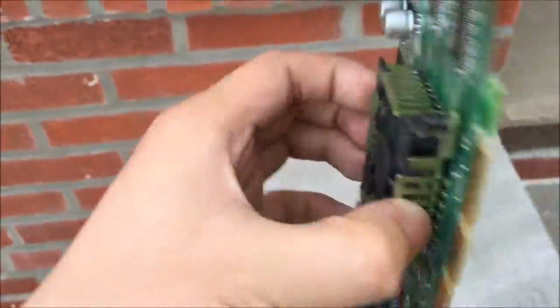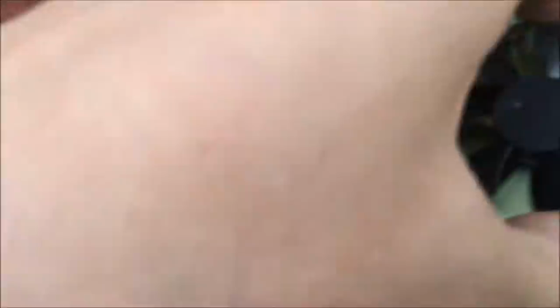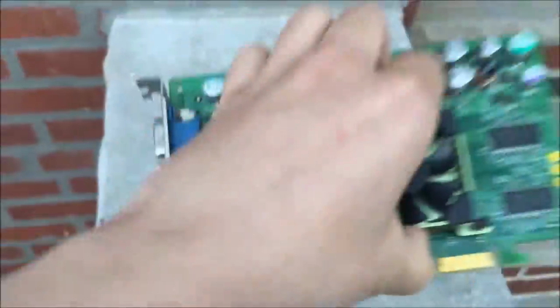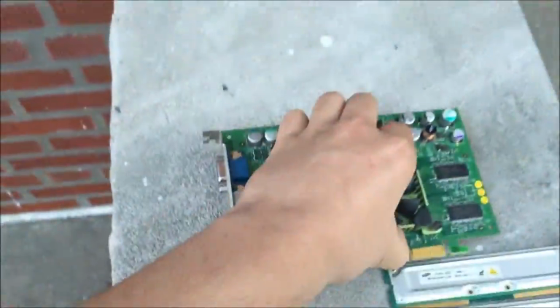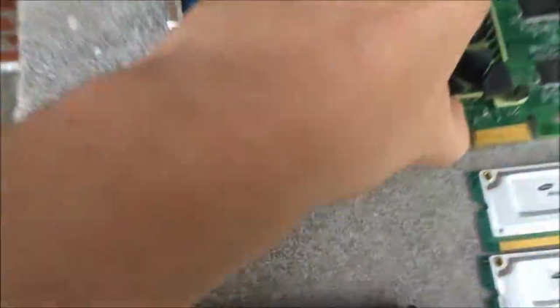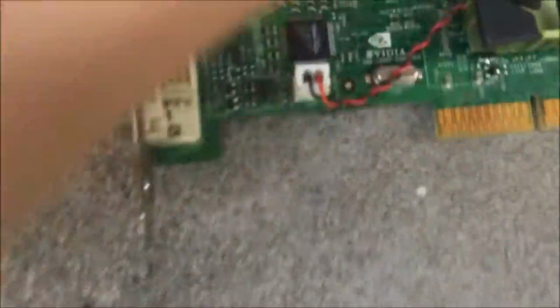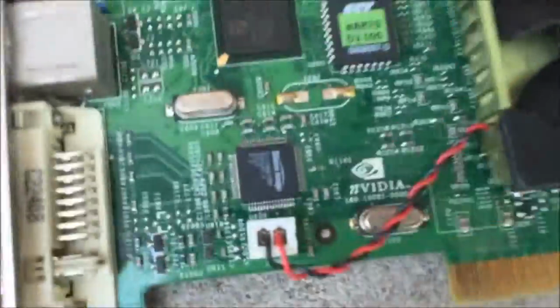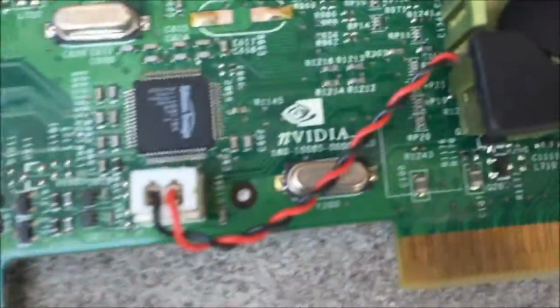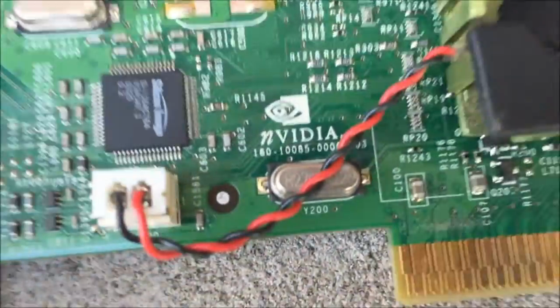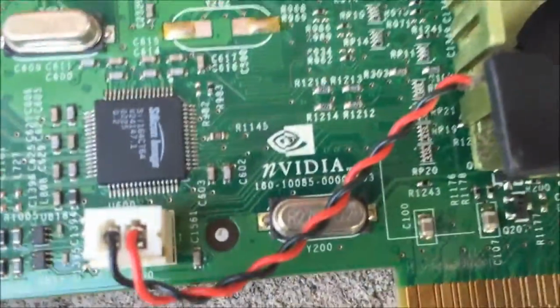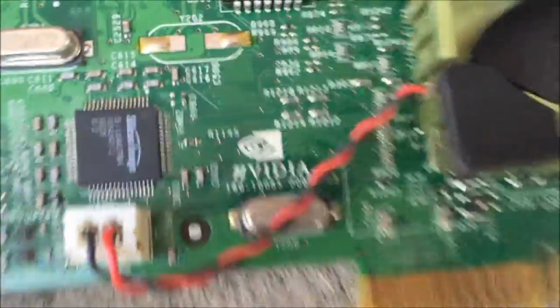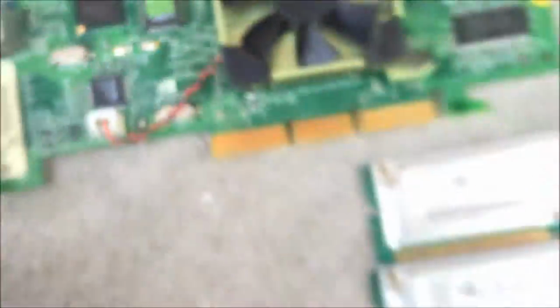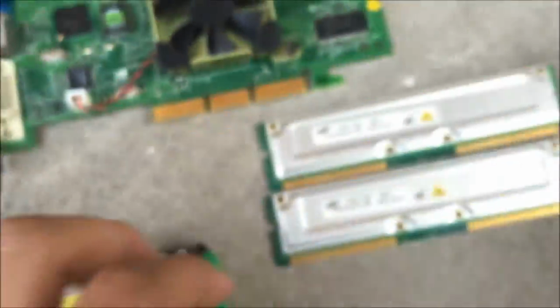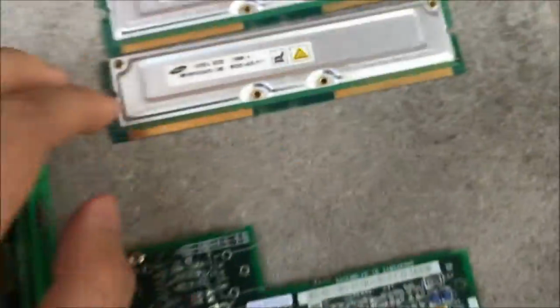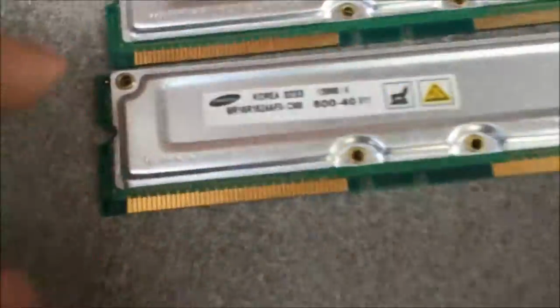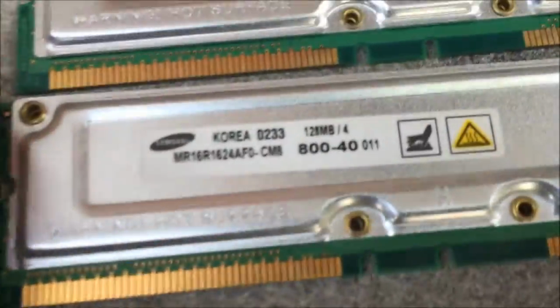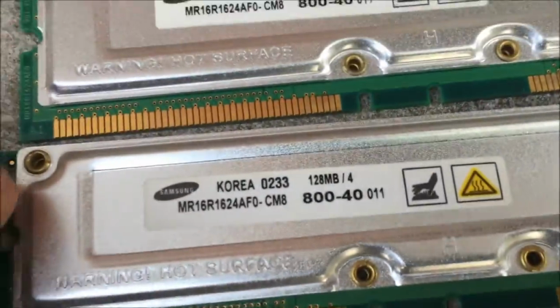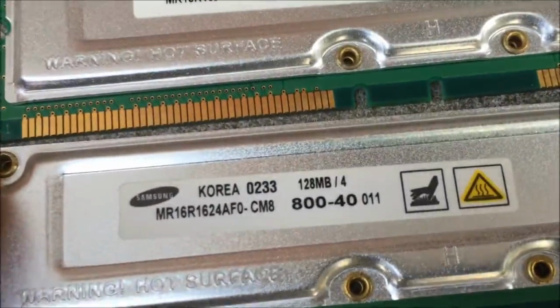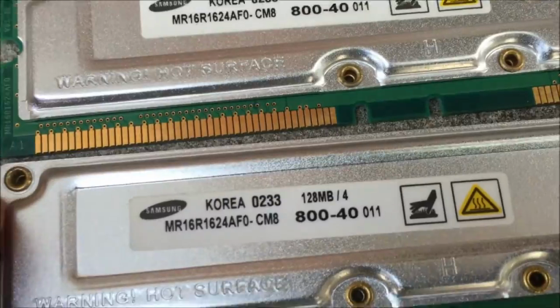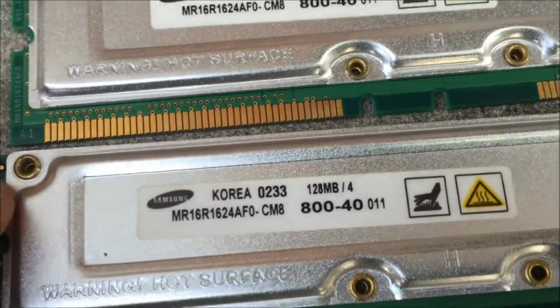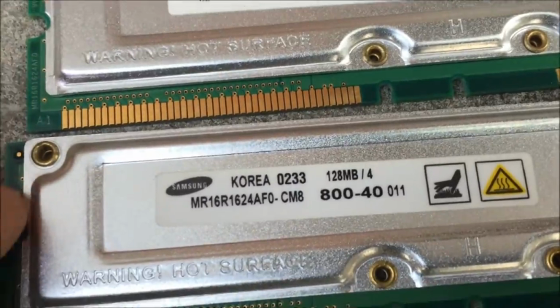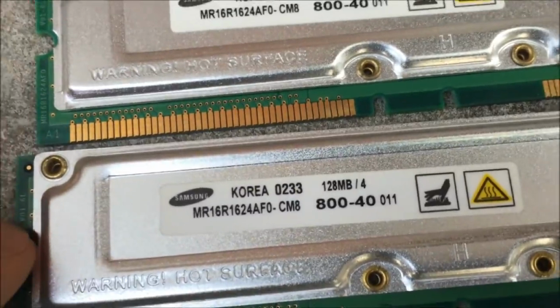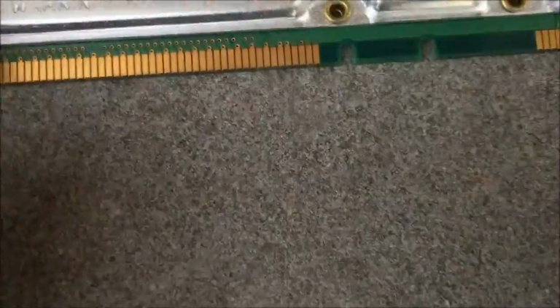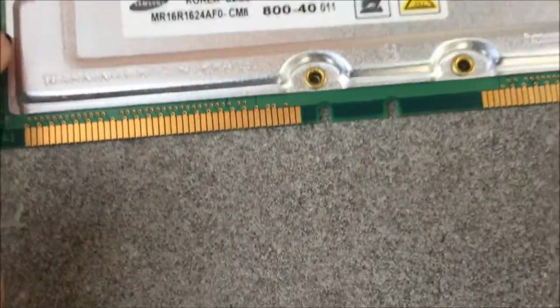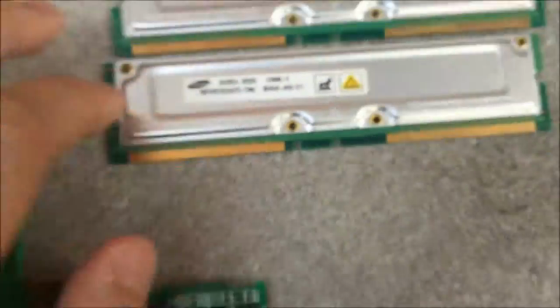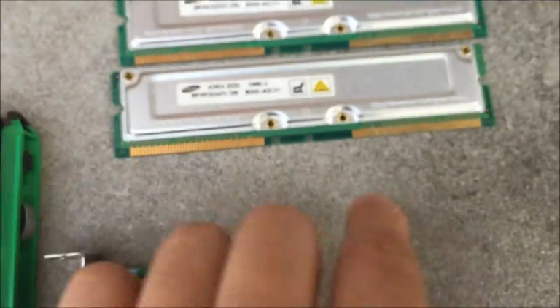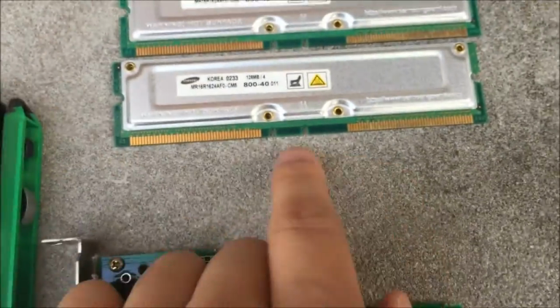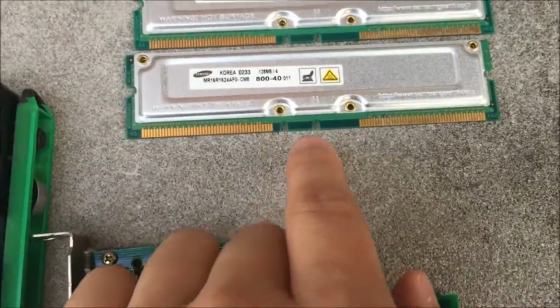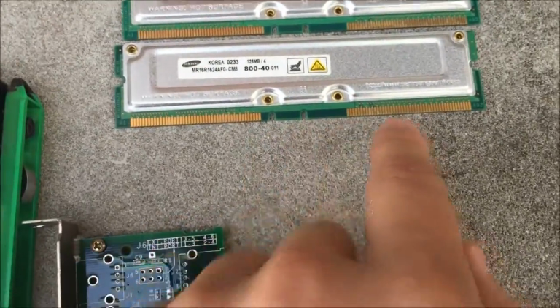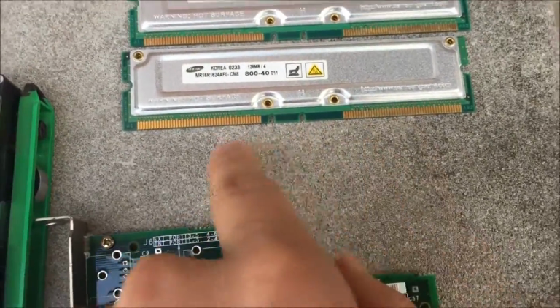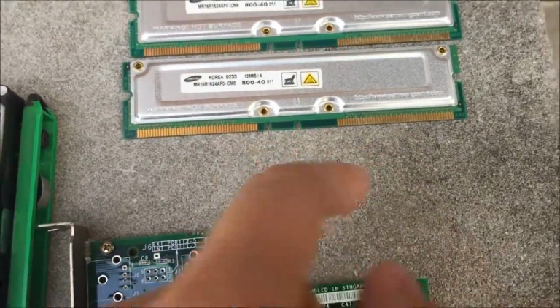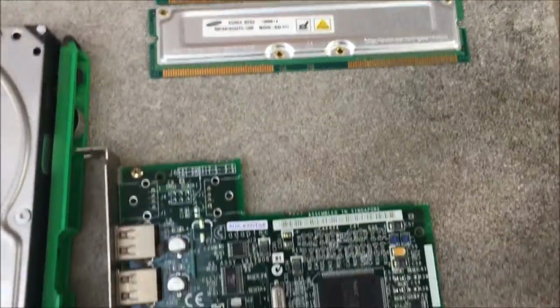It's by NVIDIA. Here is some Samsung RAM, 128MB — it's the DDR form factor.